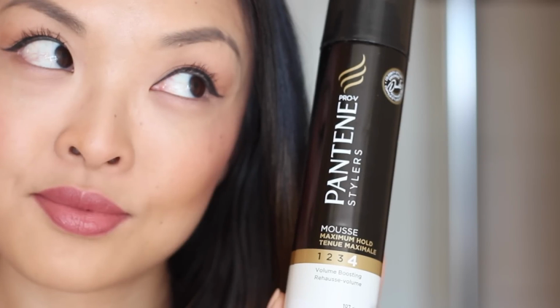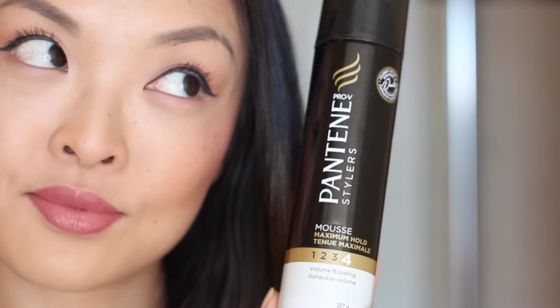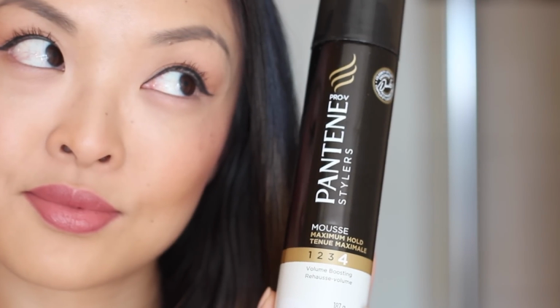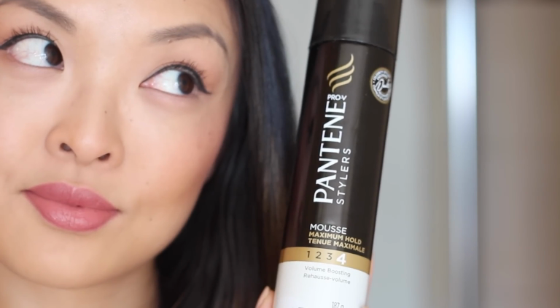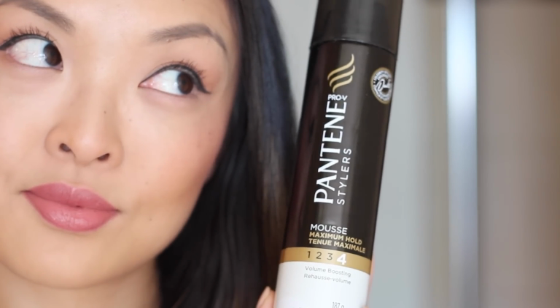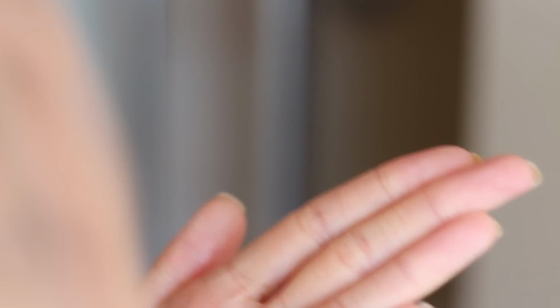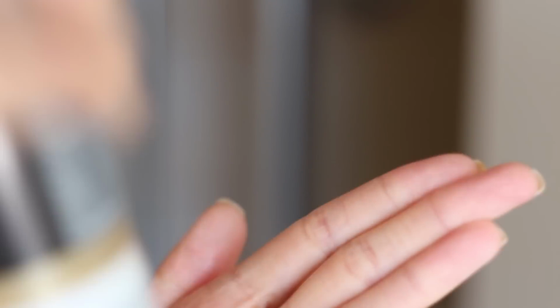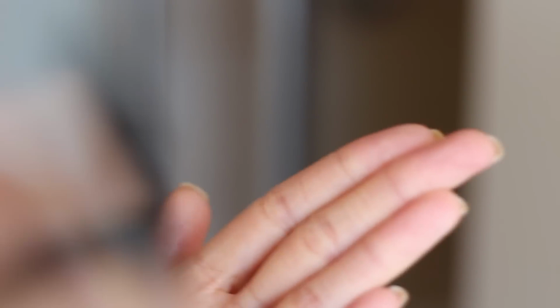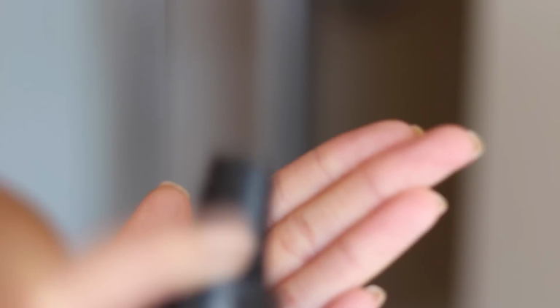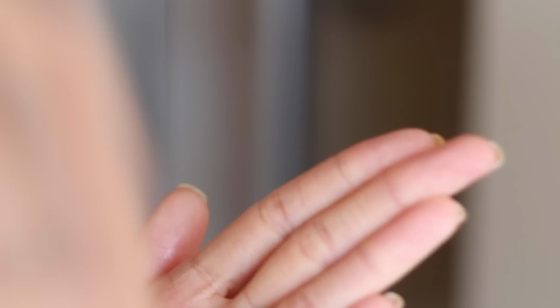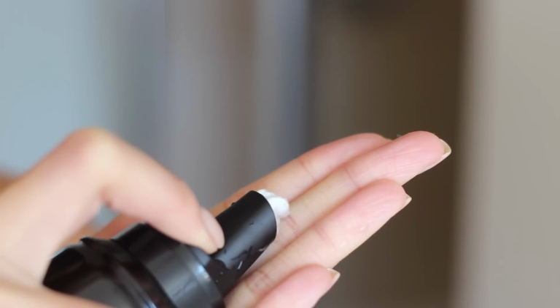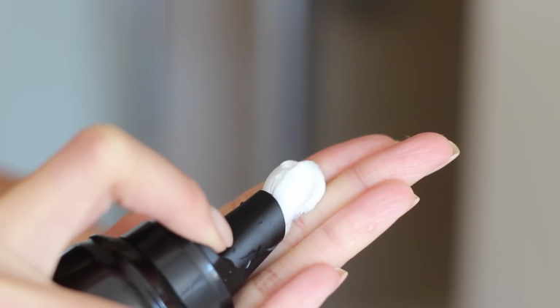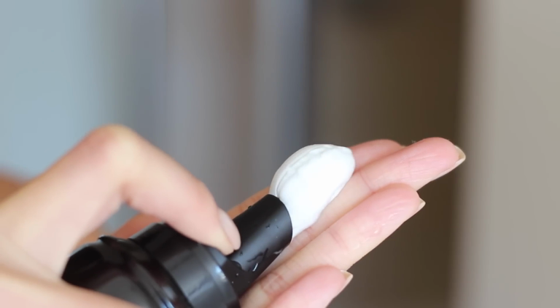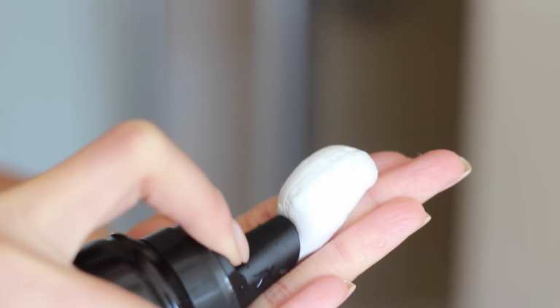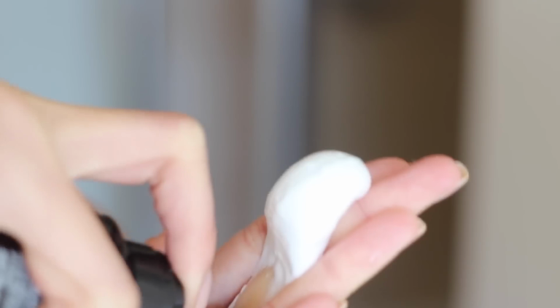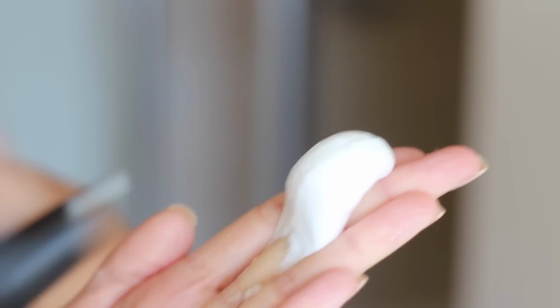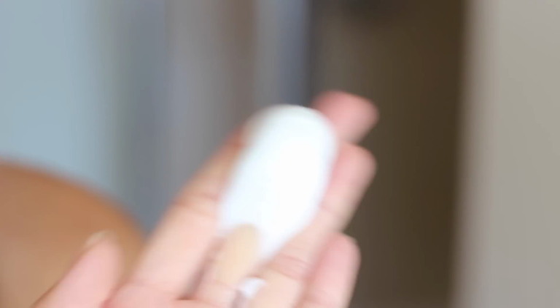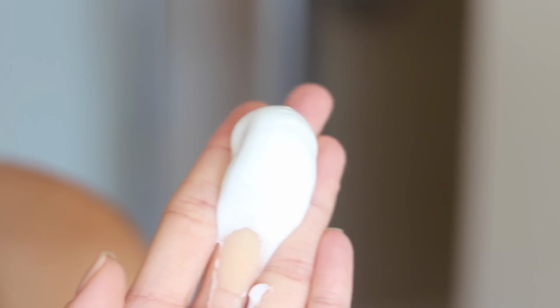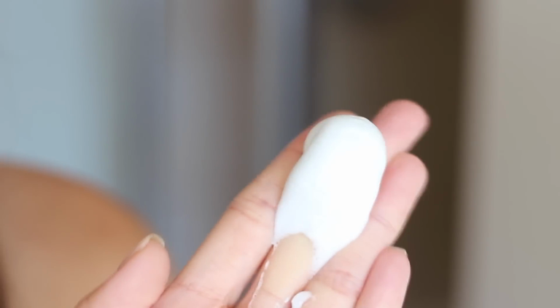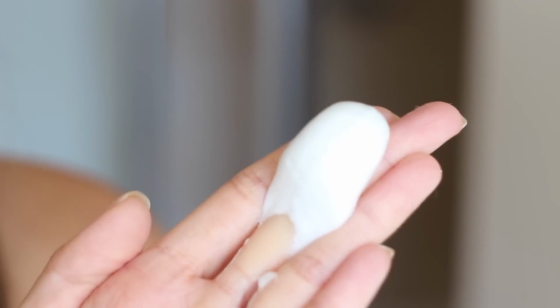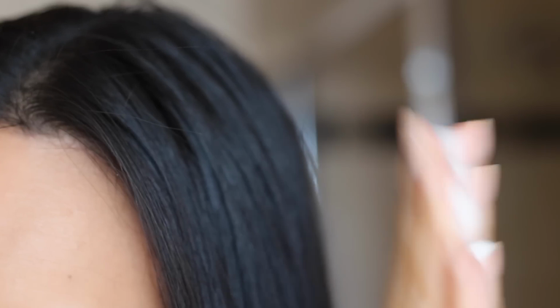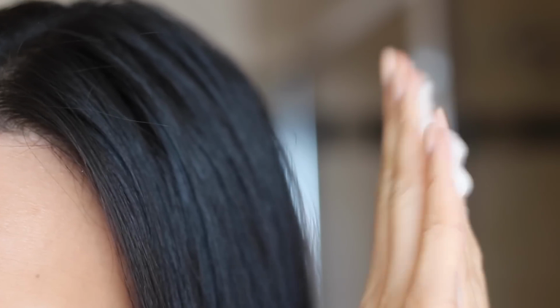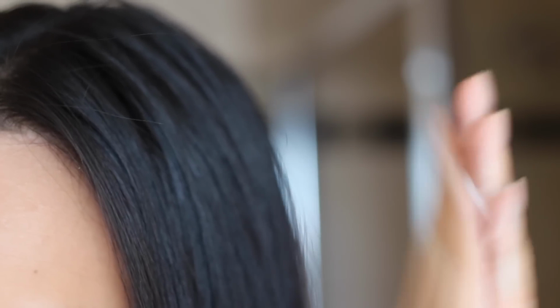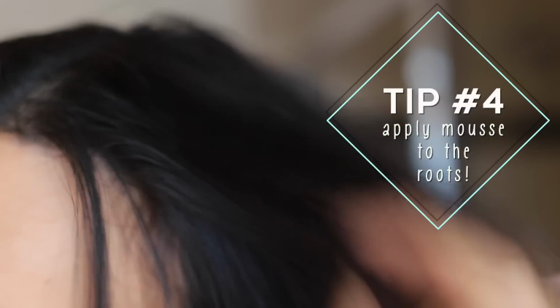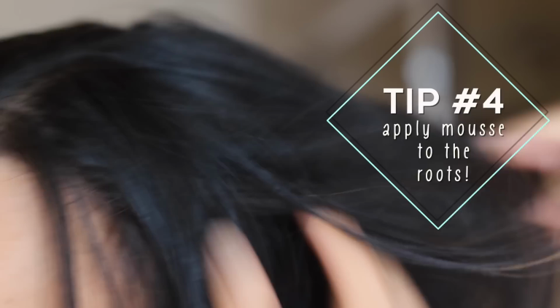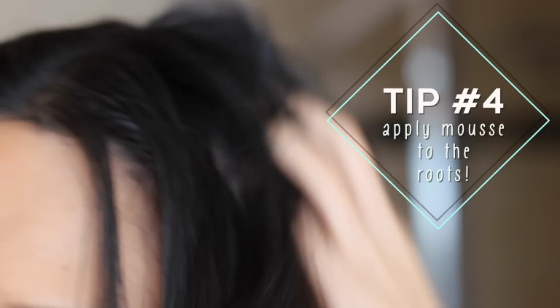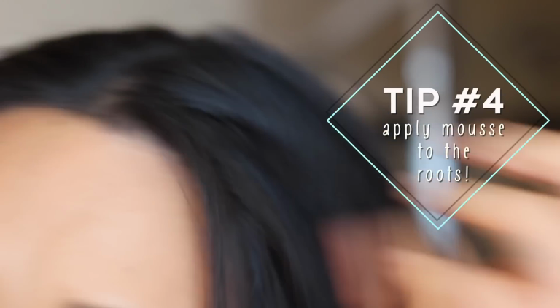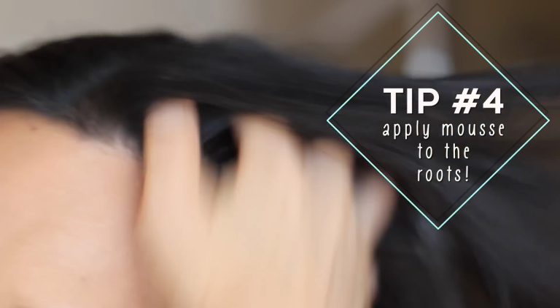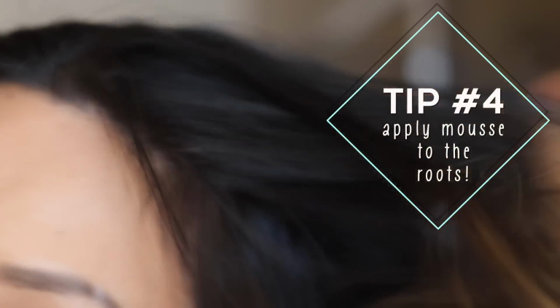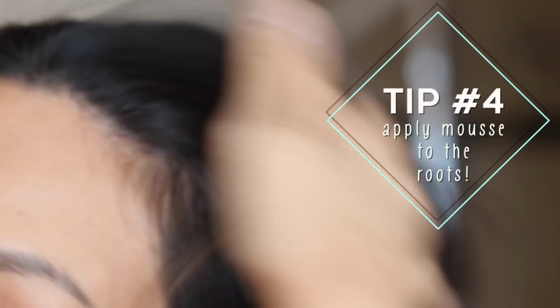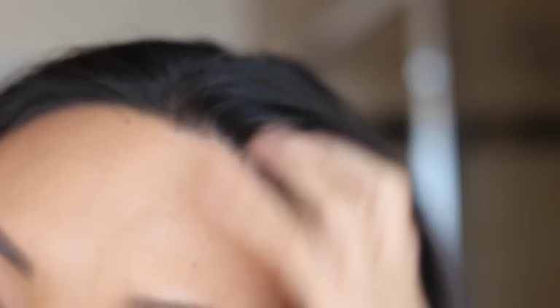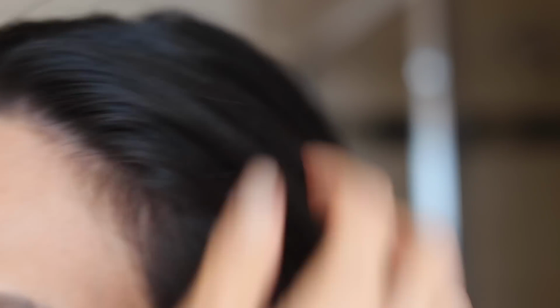Next, I like to add a little mousse to the roots just to help with volume so my hair looks thicker and shinier. Here, I'm using the Pantene Maximum Hold Mousse, putting it in my hands first, and then working it into the roots. It's super lightweight, which doesn't make my hair sticky, and it also has a 24-hour hold, which is great.